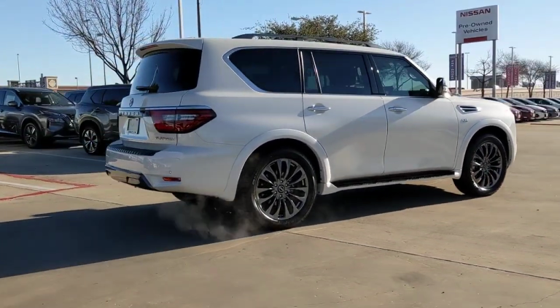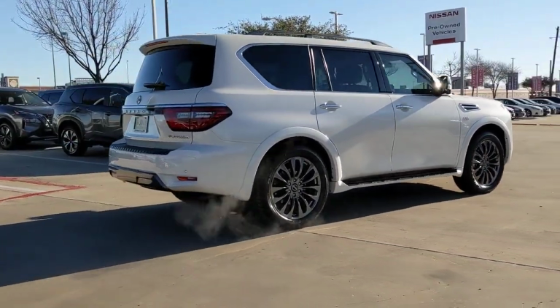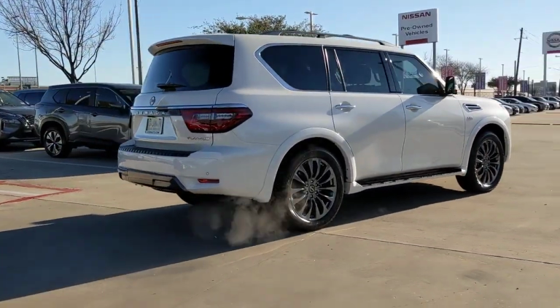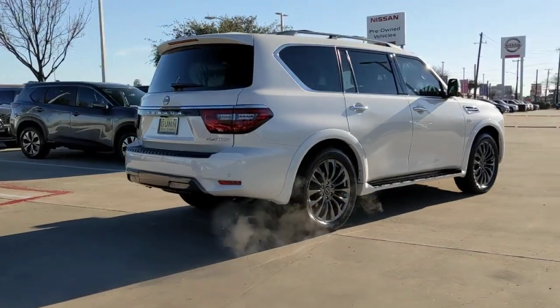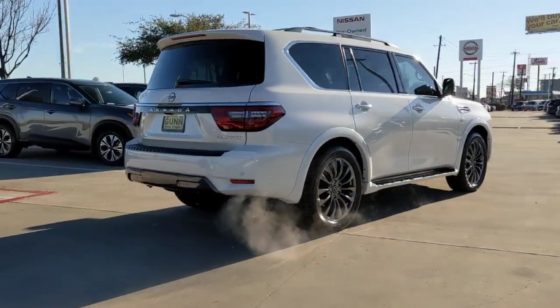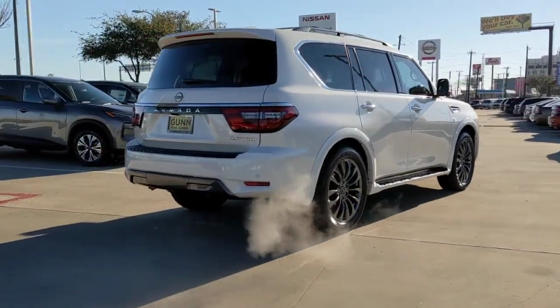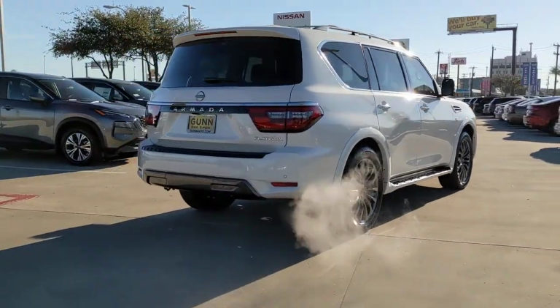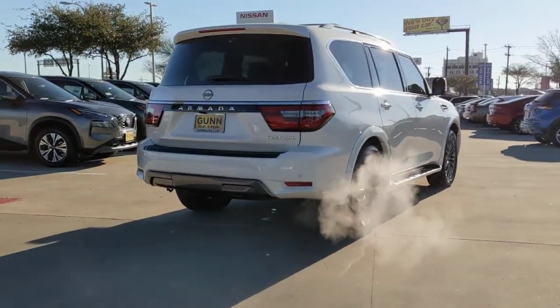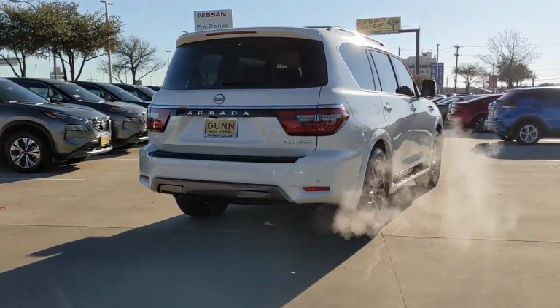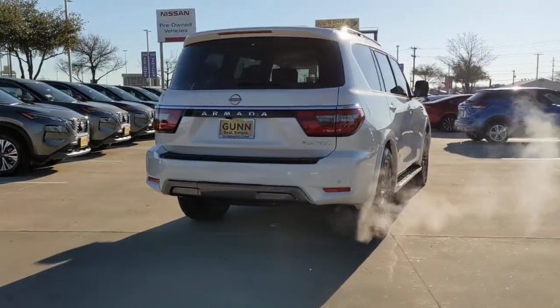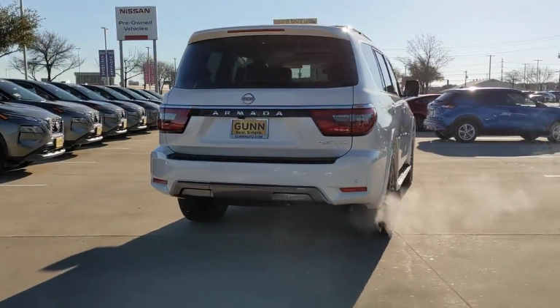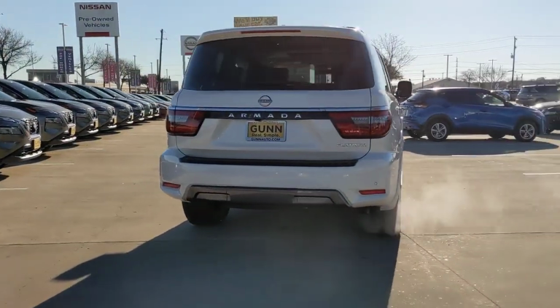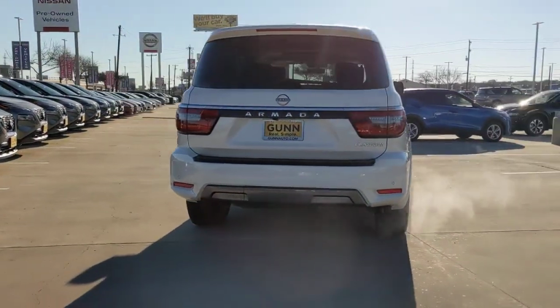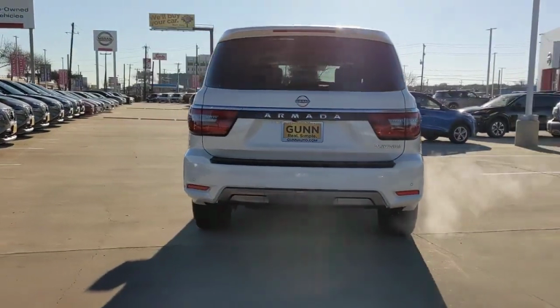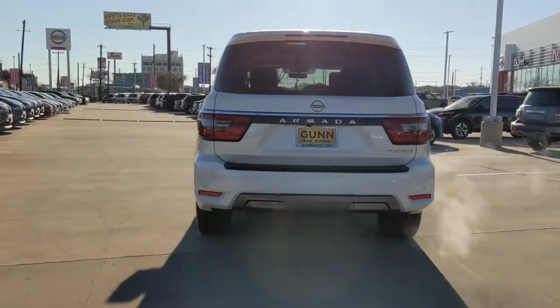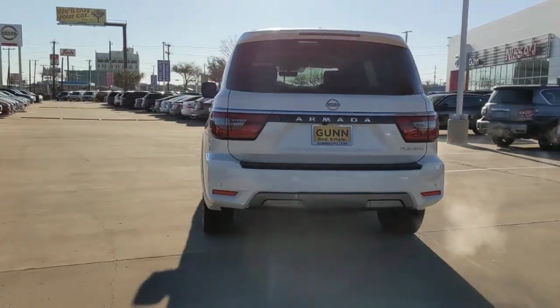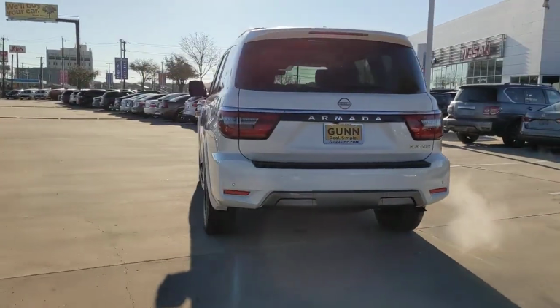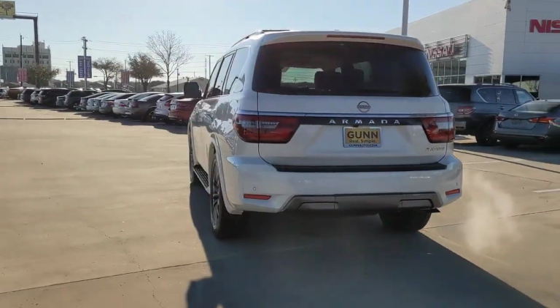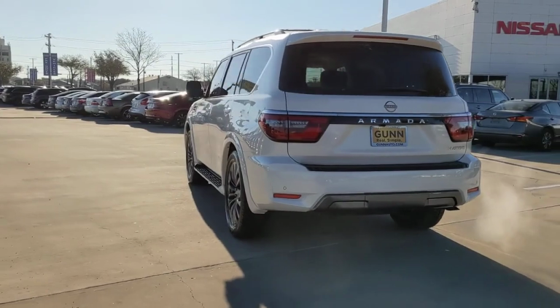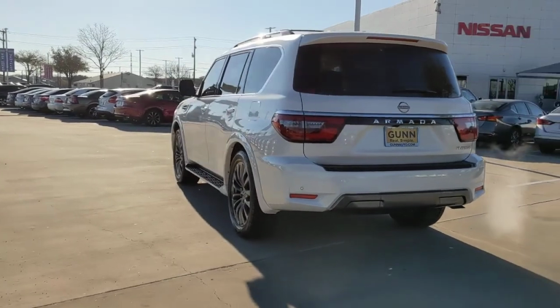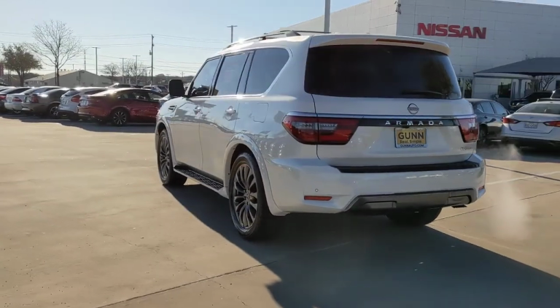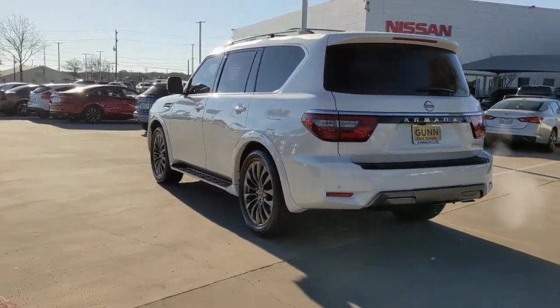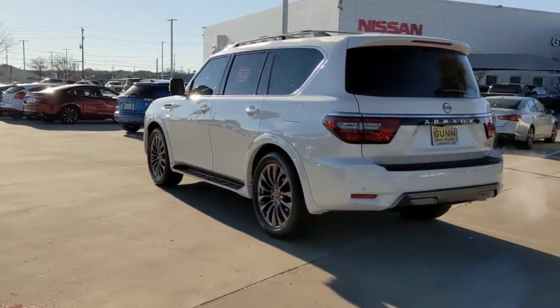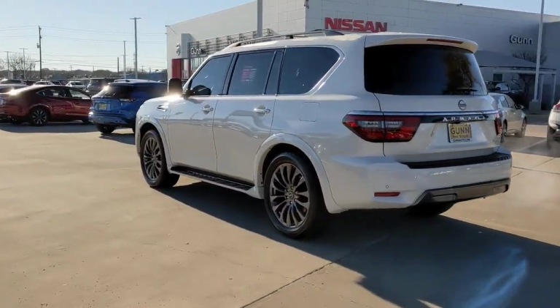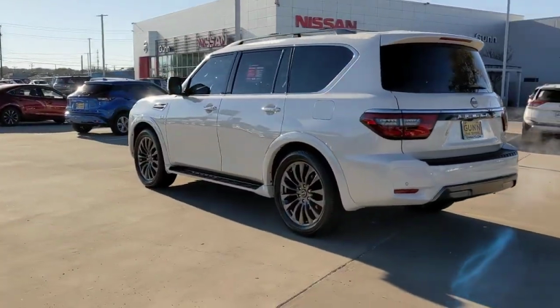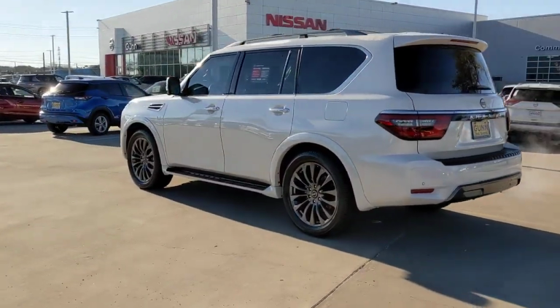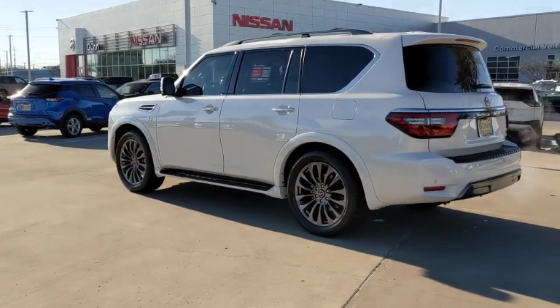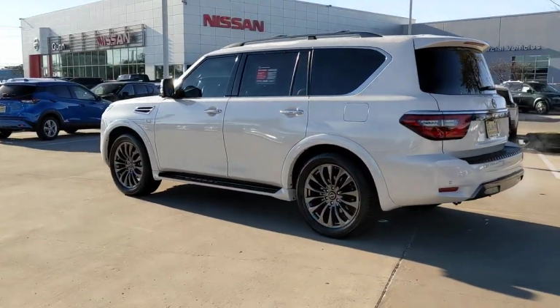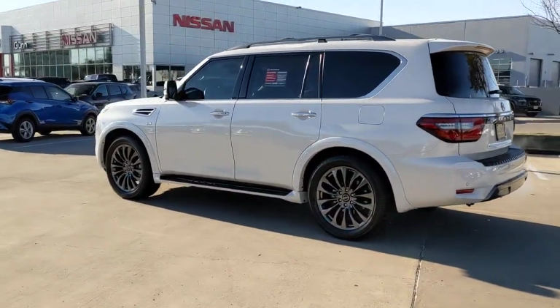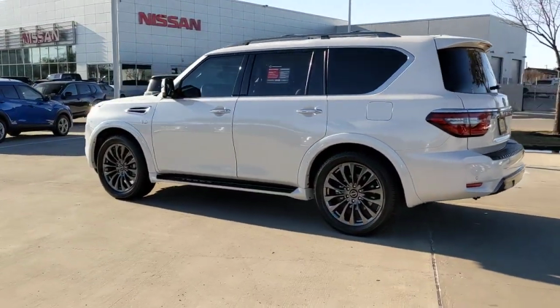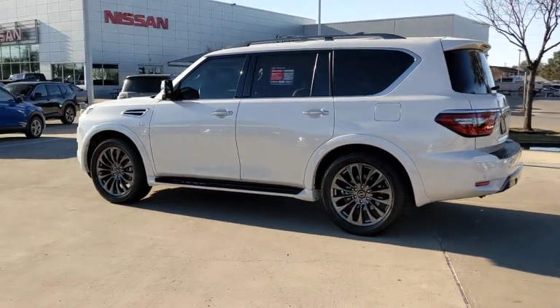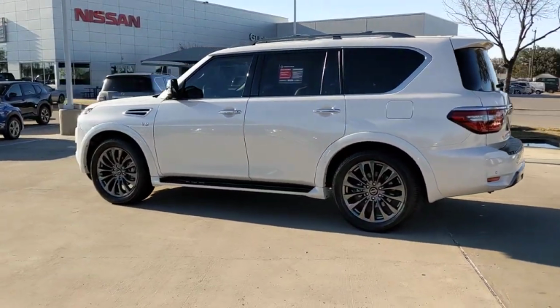Indulge your love of the strong silent type. This handsome Armada offers remarkable capability, yet still gives you a refined, upscale passenger experience that's smooth and serenely quiet.